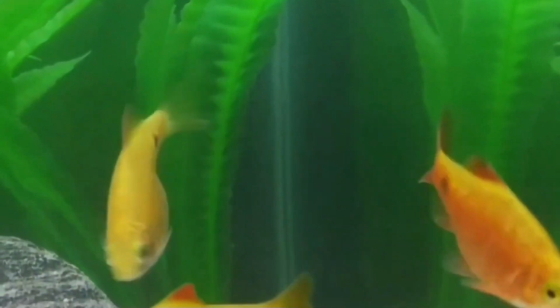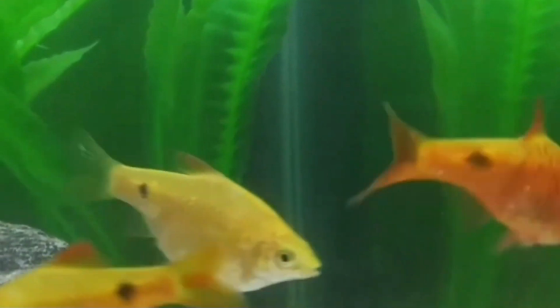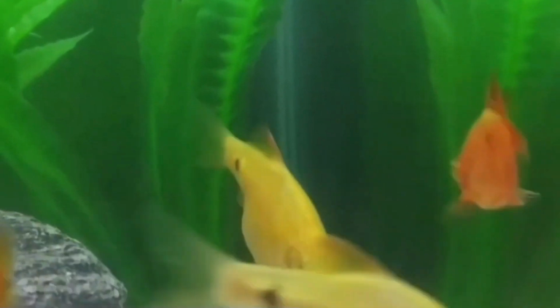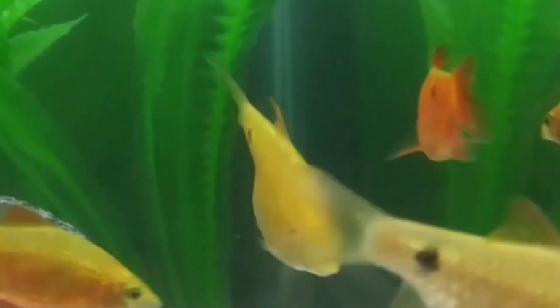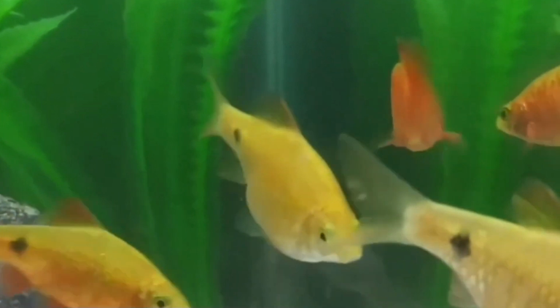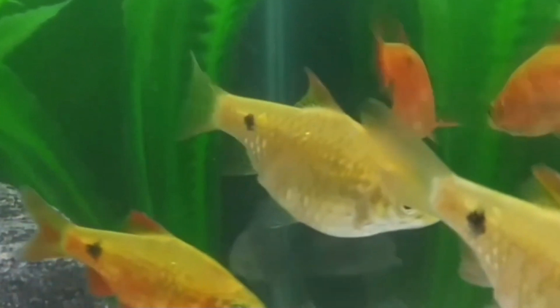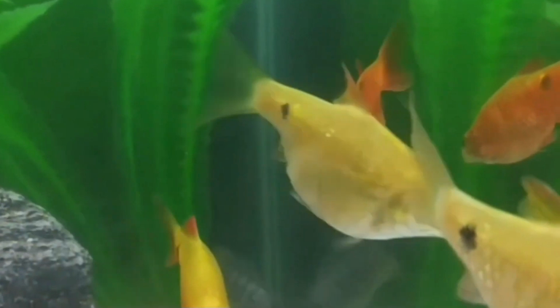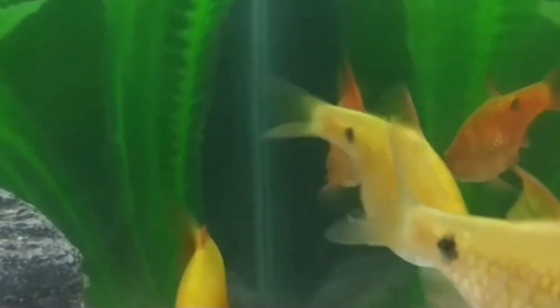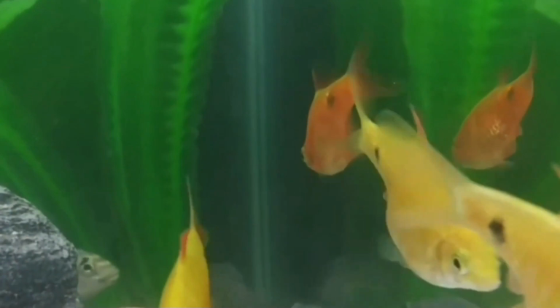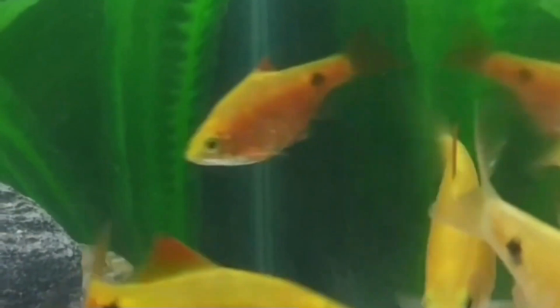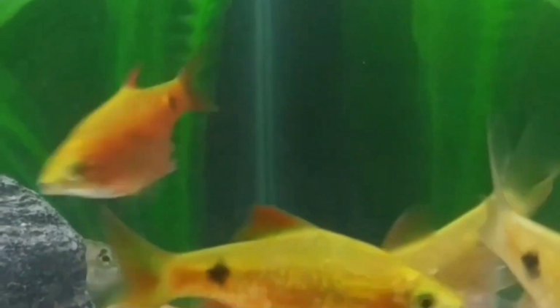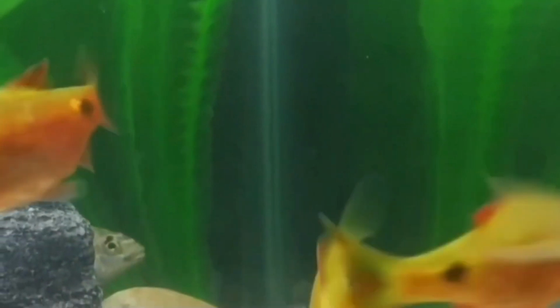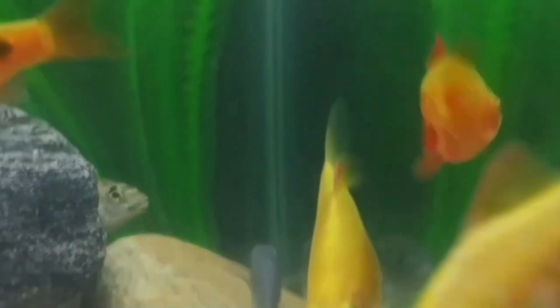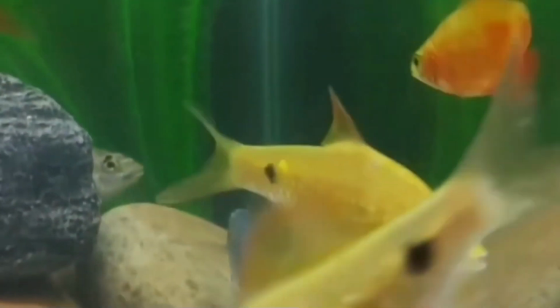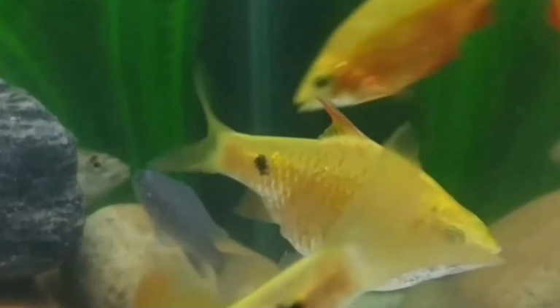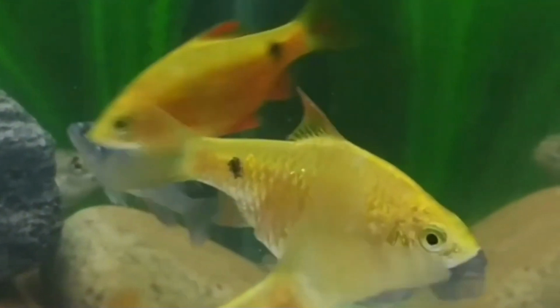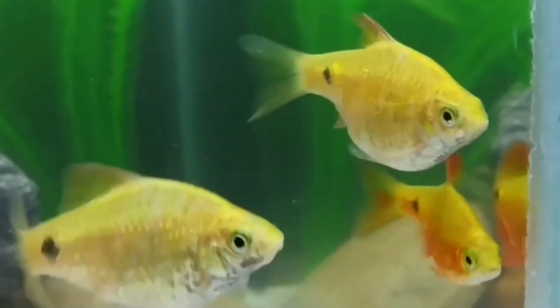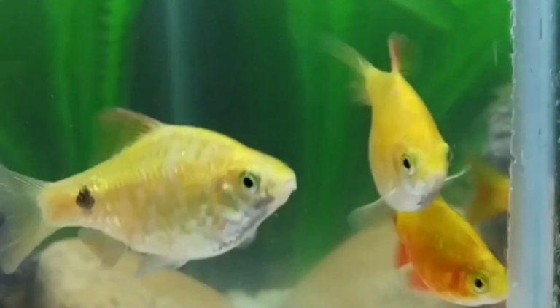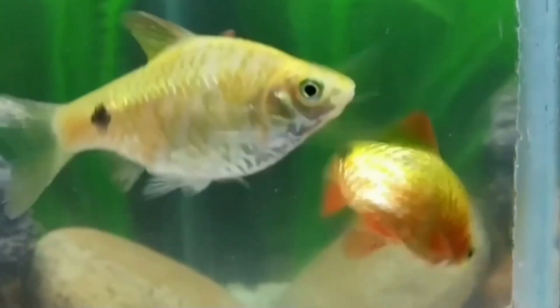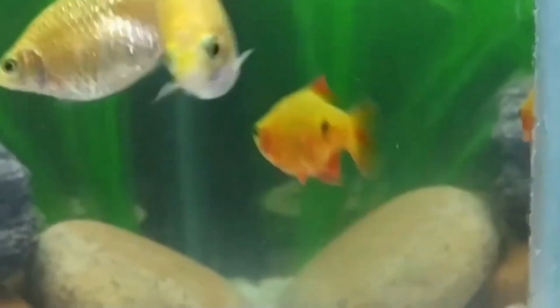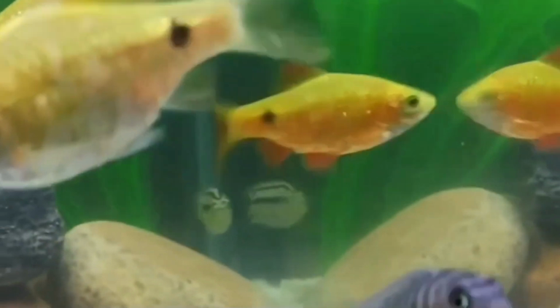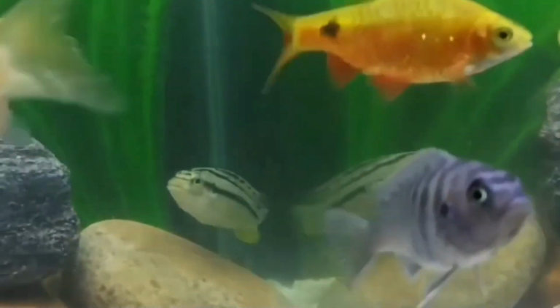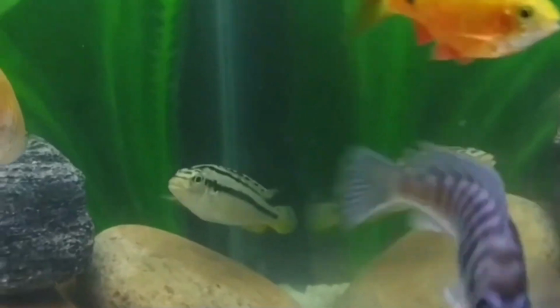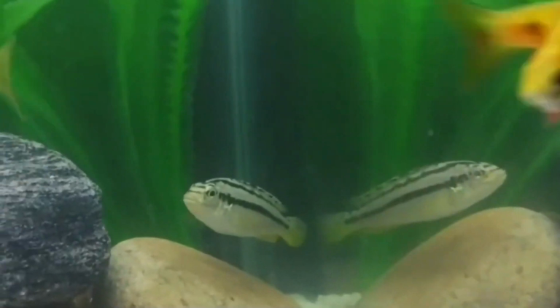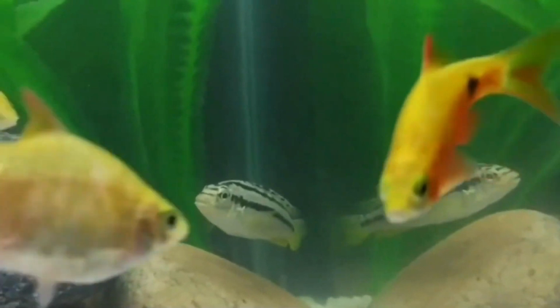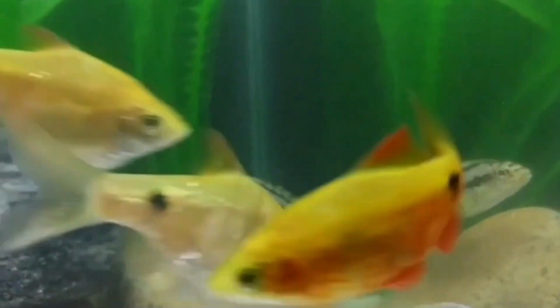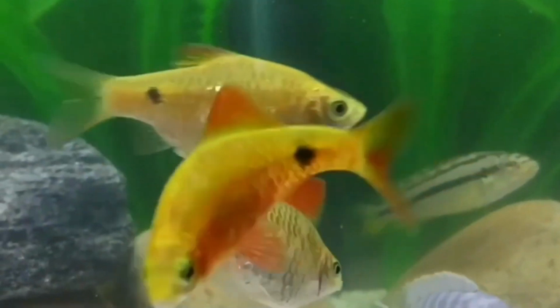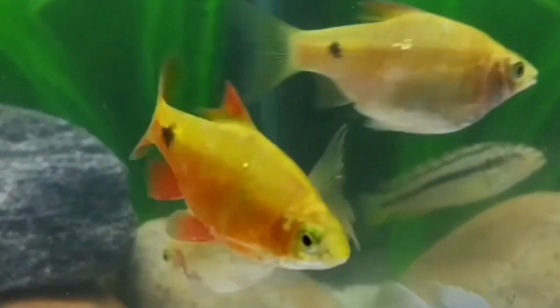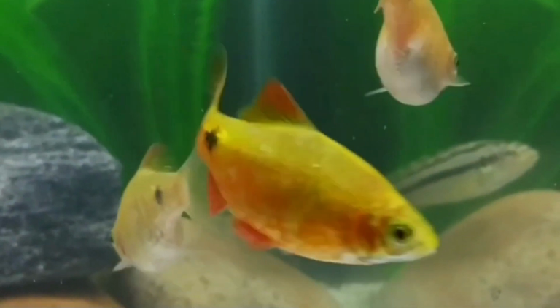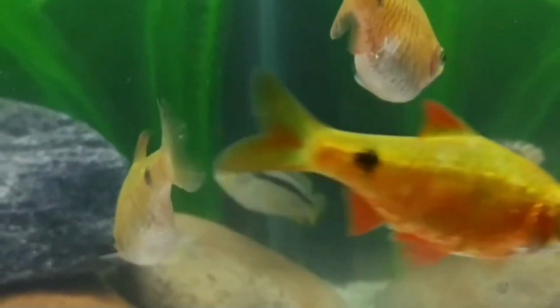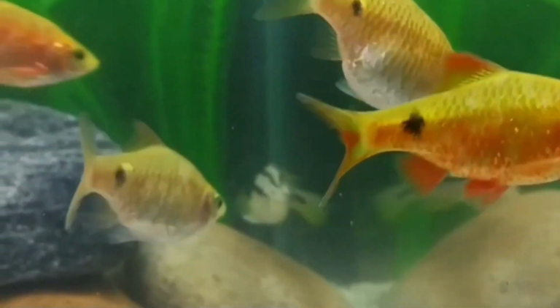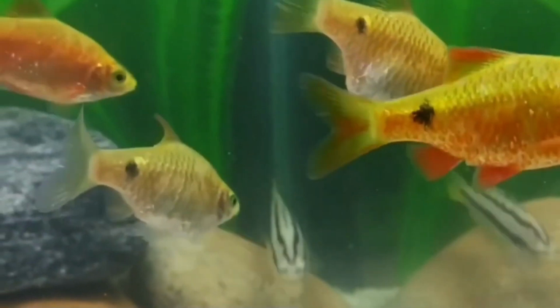Number 1 is increased abdominal size. Pregnant rosy barbs typically develop a larger and rounder abdomen compared to non-pregnant individuals. As they carry eggs internally, their bellies expand noticeably.